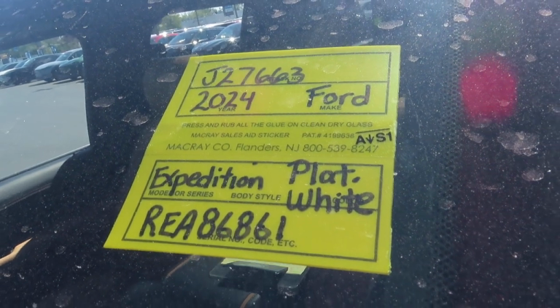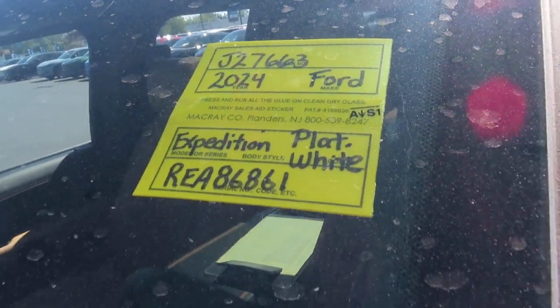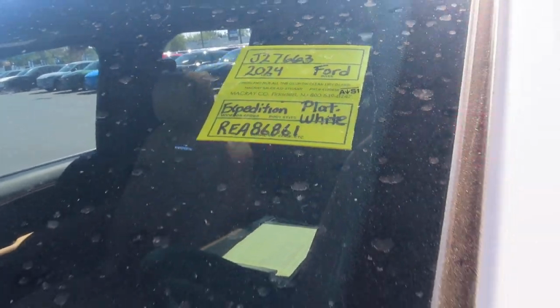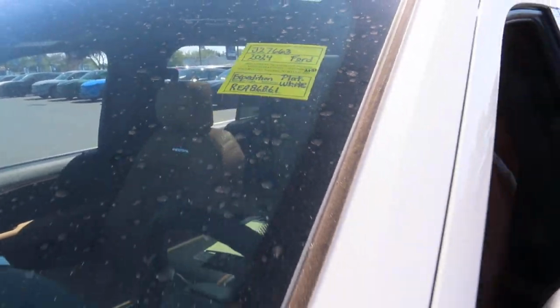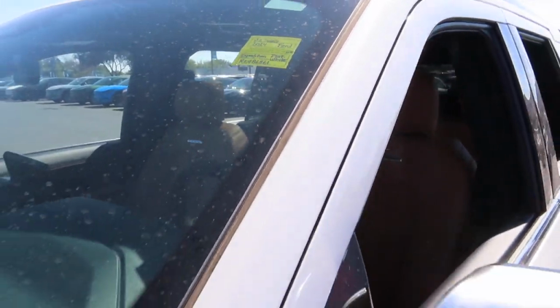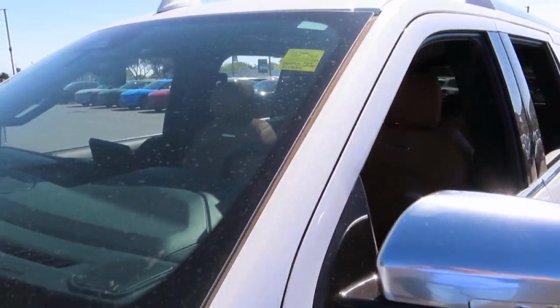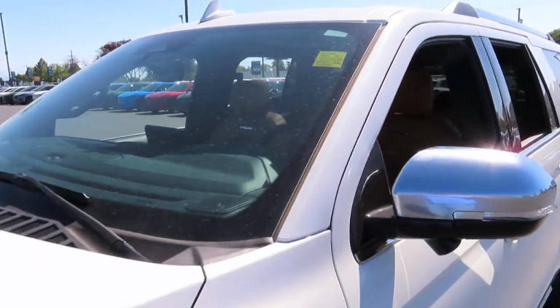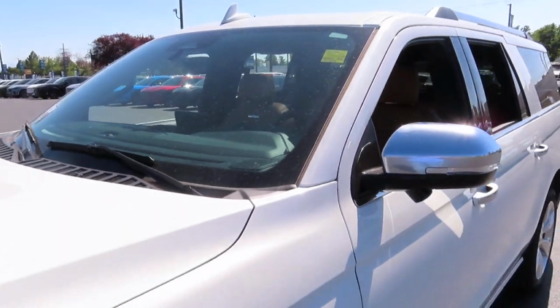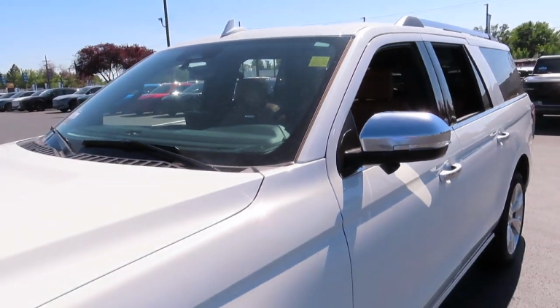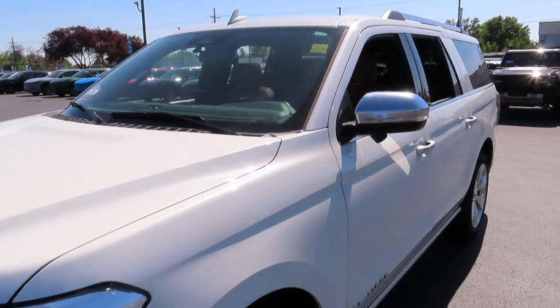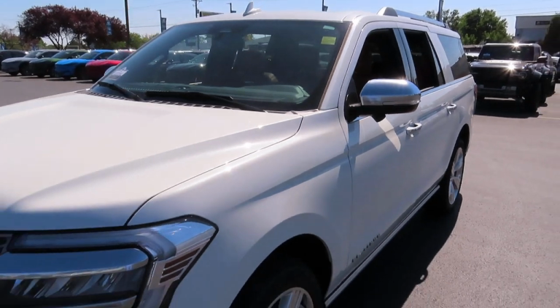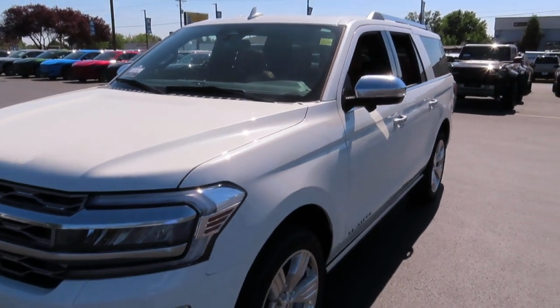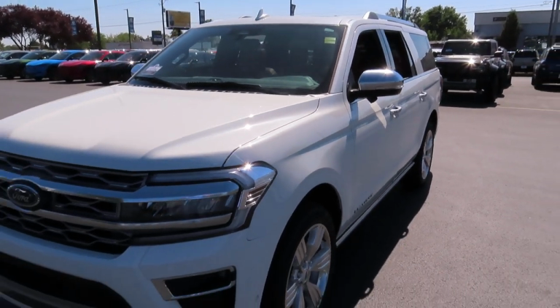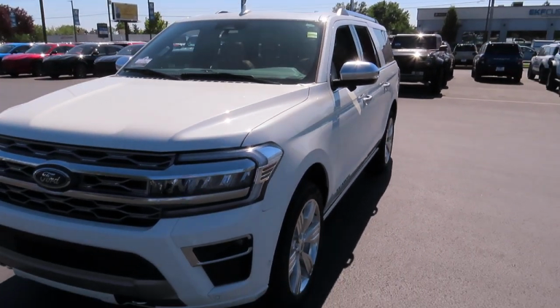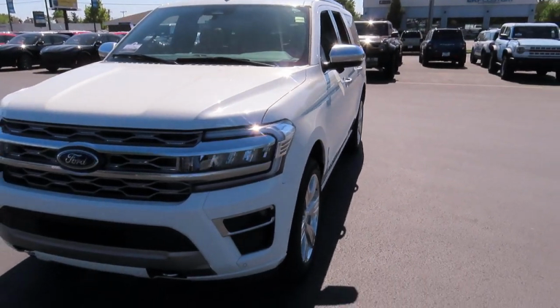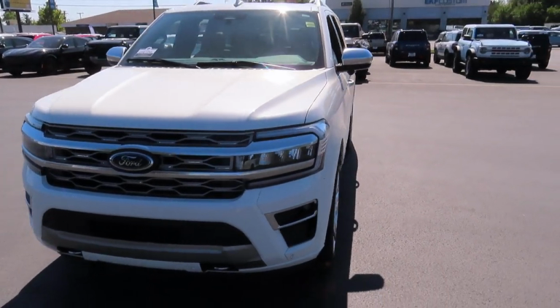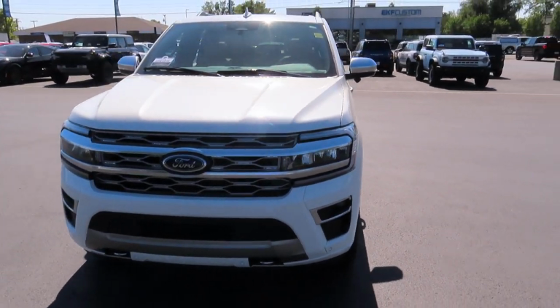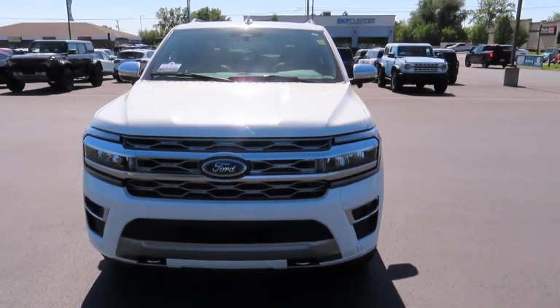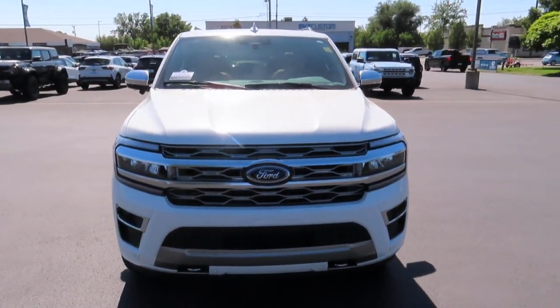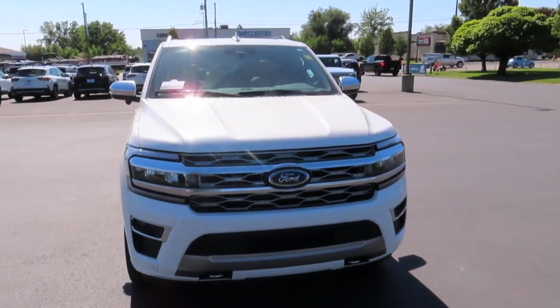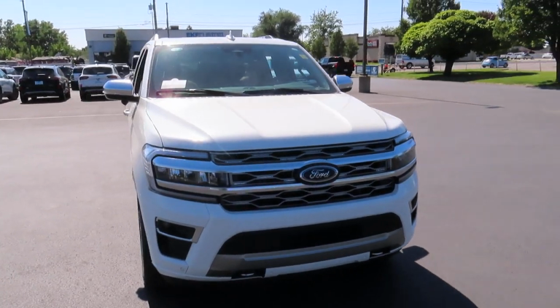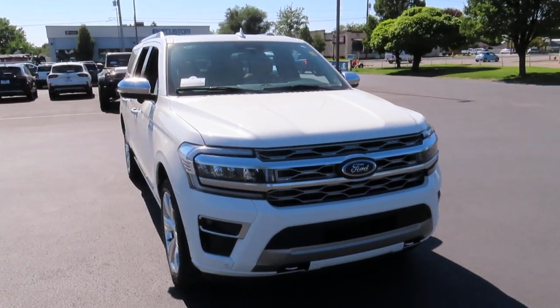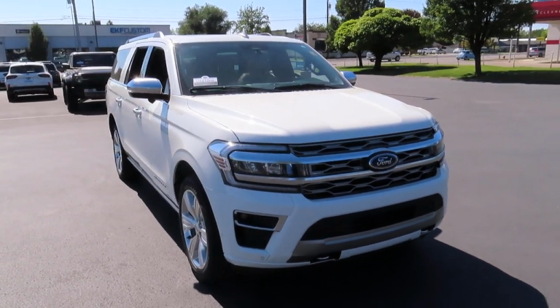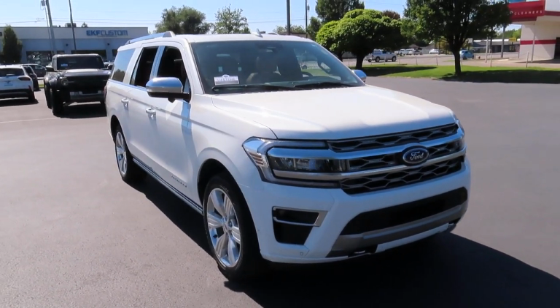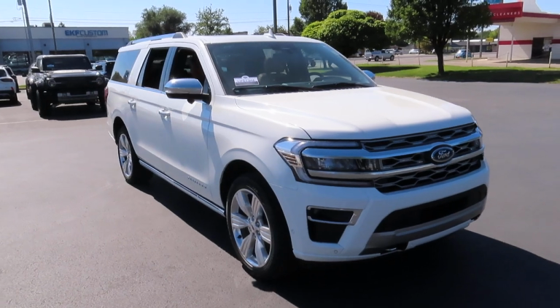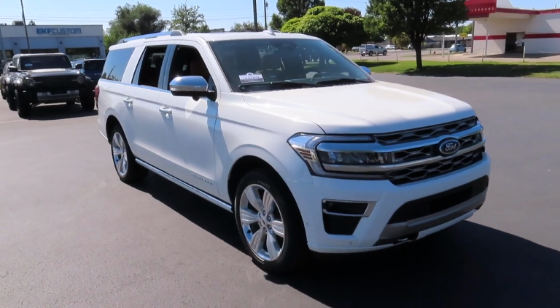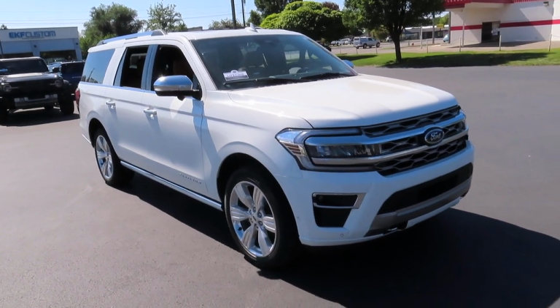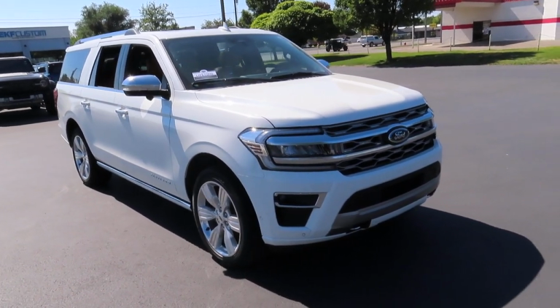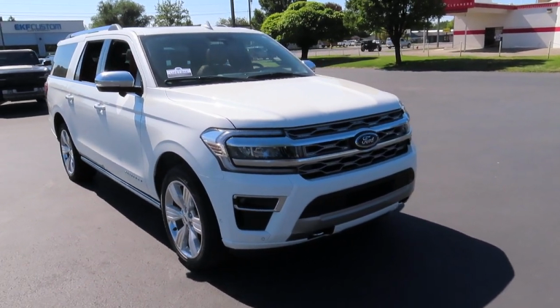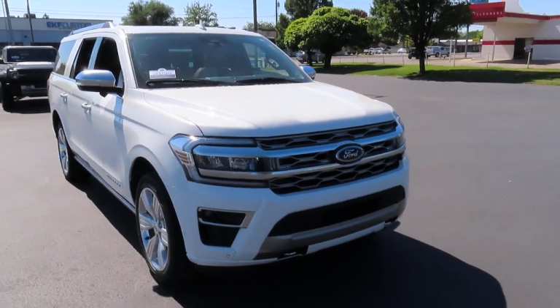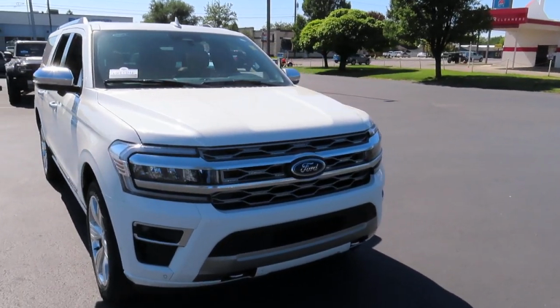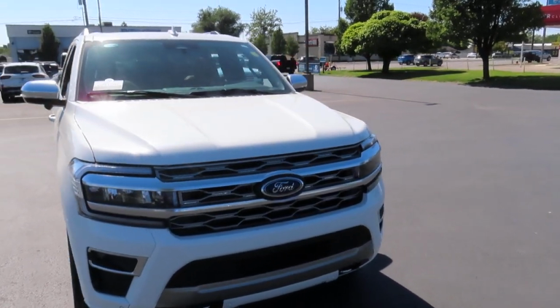Hello everybody and welcome back to Ed Kenley Ford. Today I'm here to show you this 2024 Expedition Platinum Max, and this vehicle does qualify for our lifetime engine and transmission warranty at no cost.